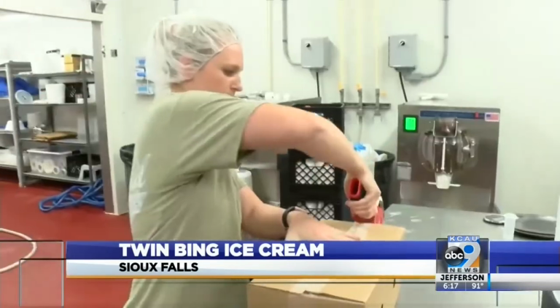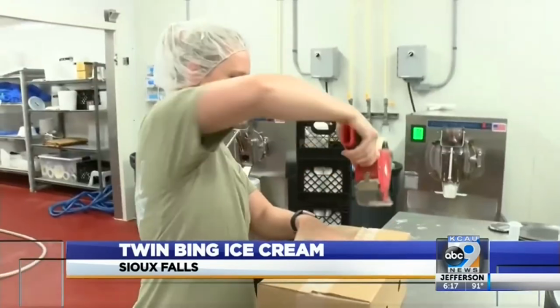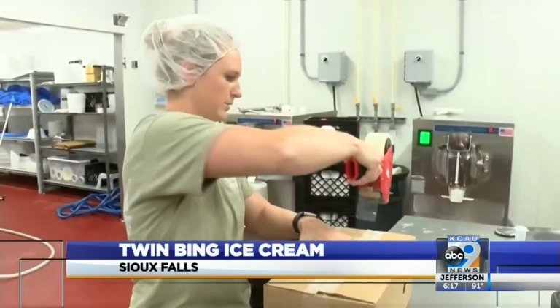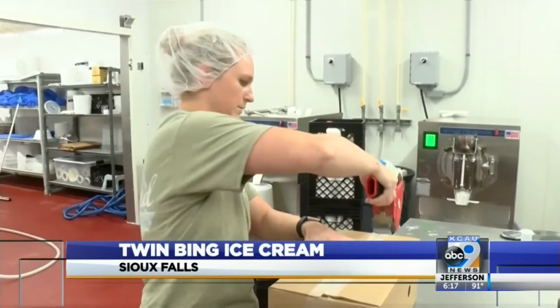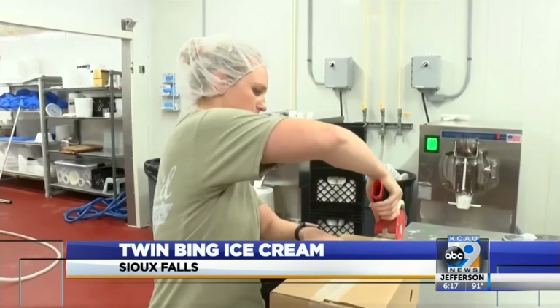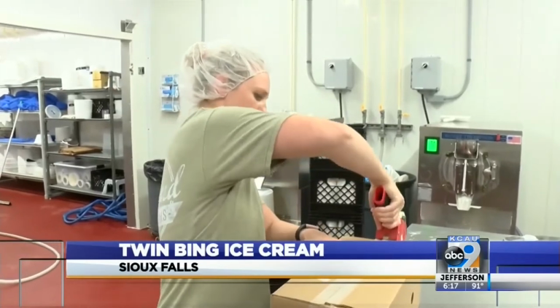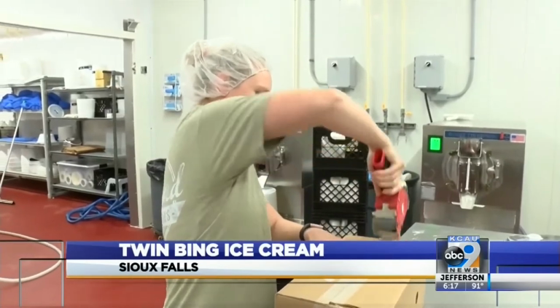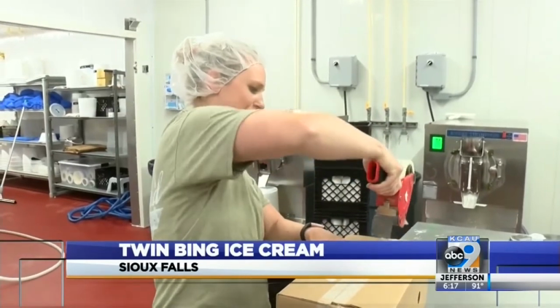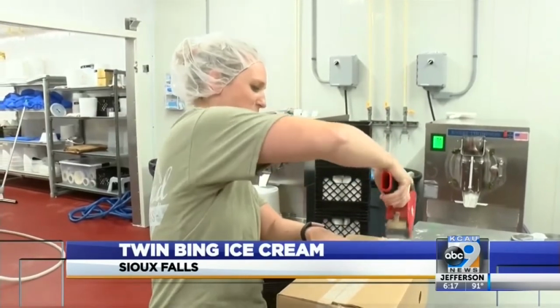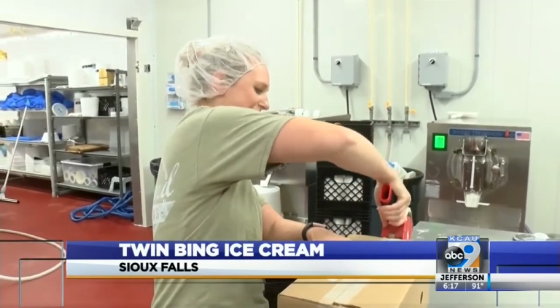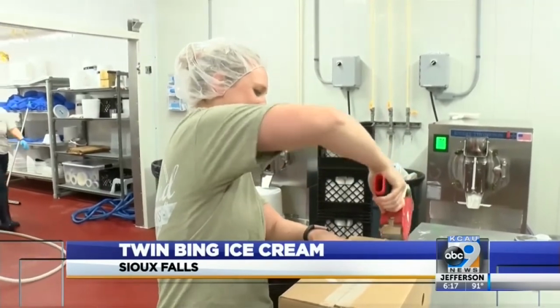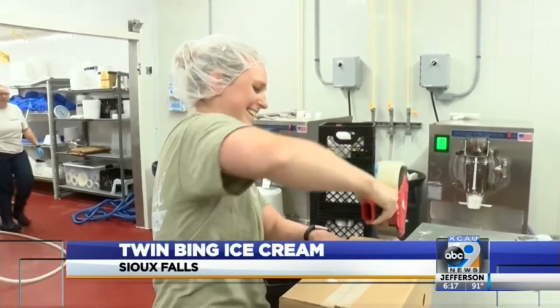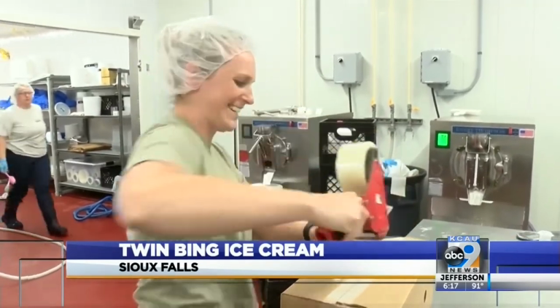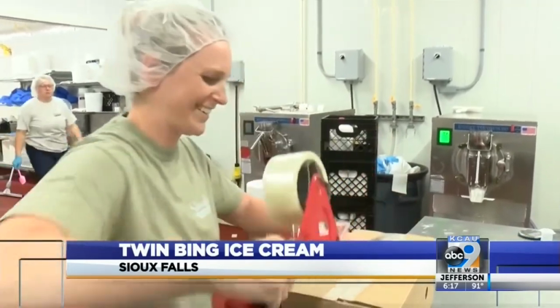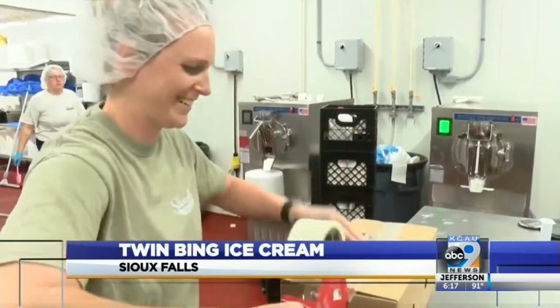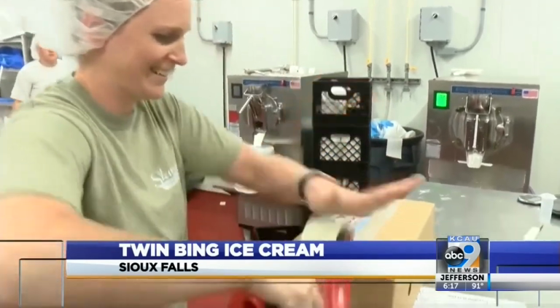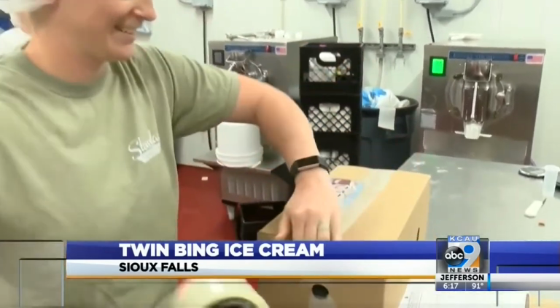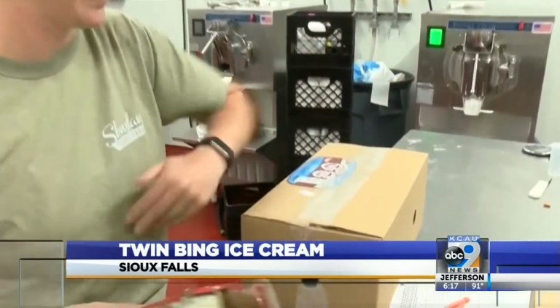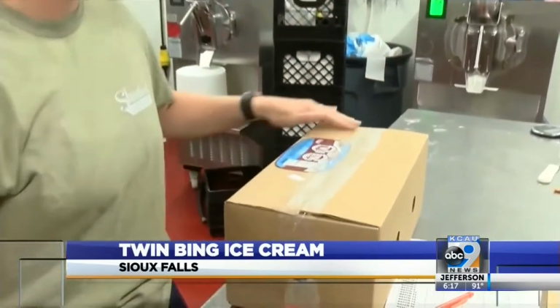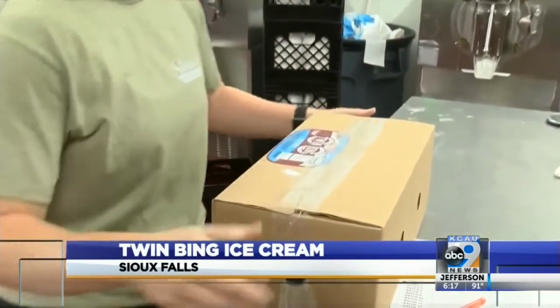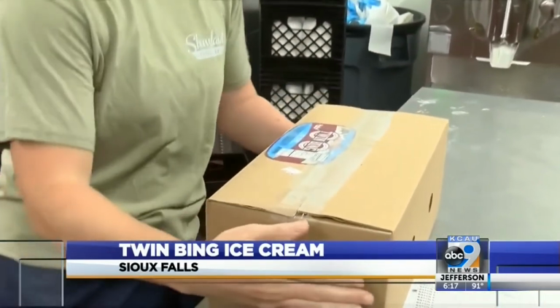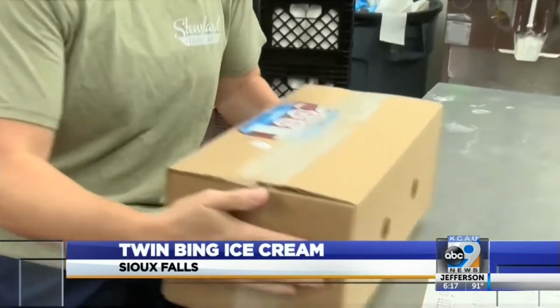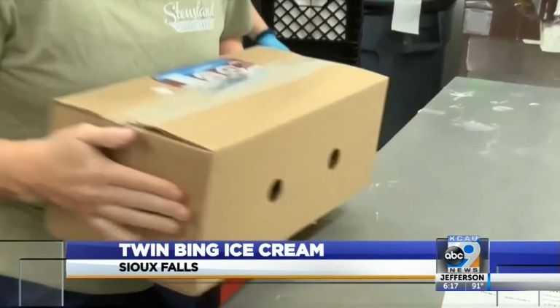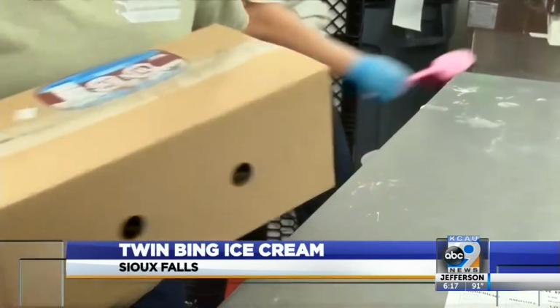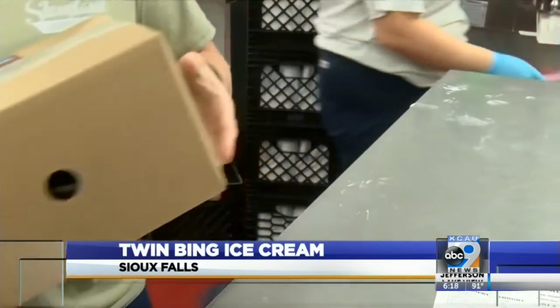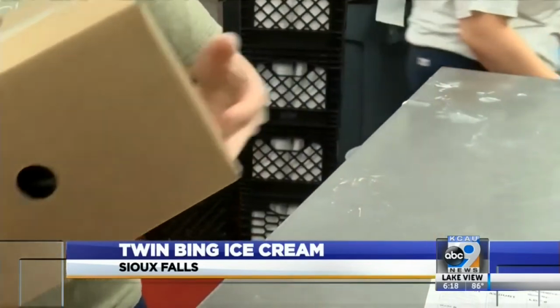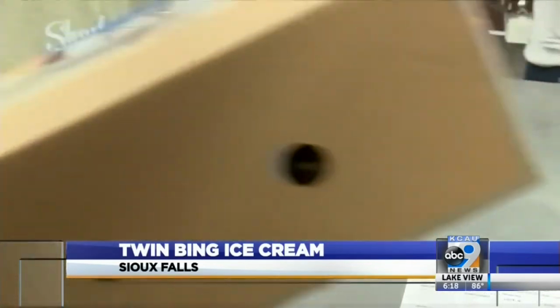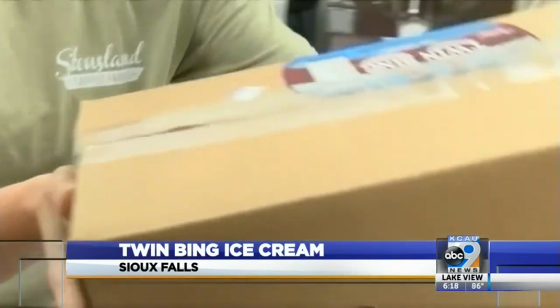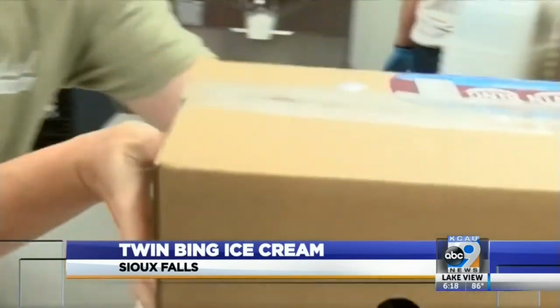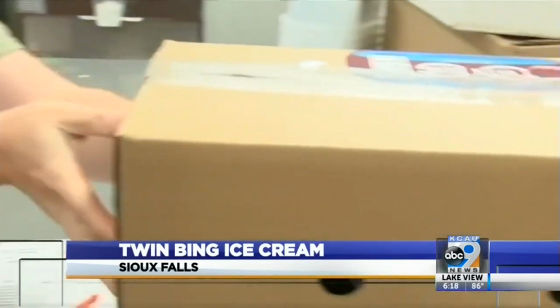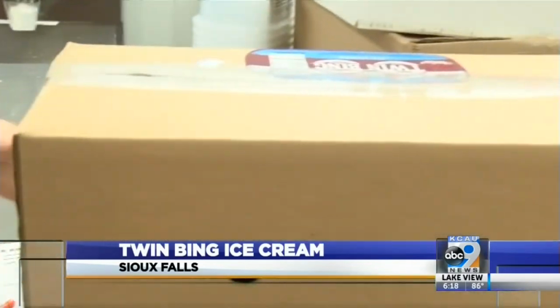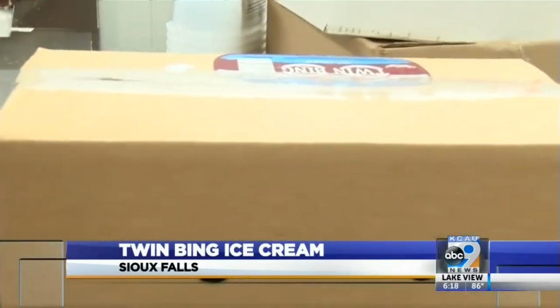It blew up way faster than what they expected. Kayla DeJager, the ice cream production manager, says they went from producing 500 quarts a day to 1,500.